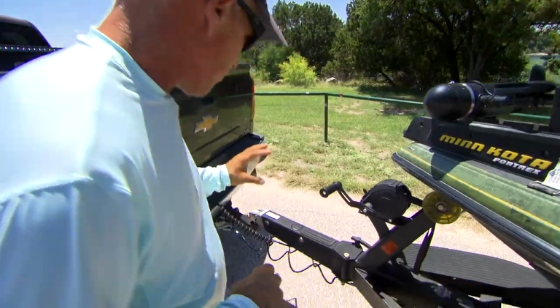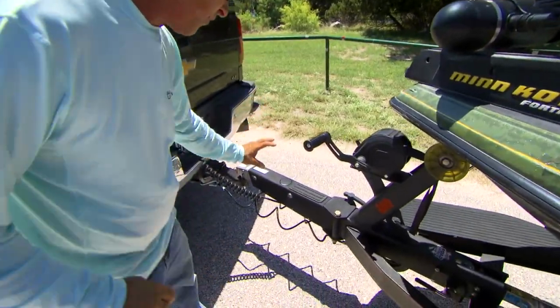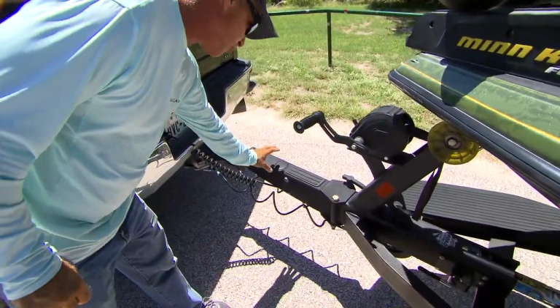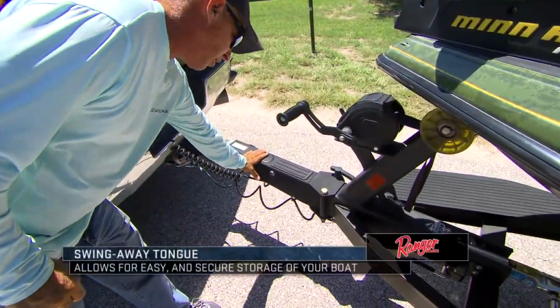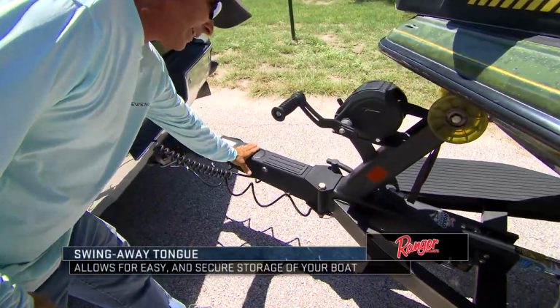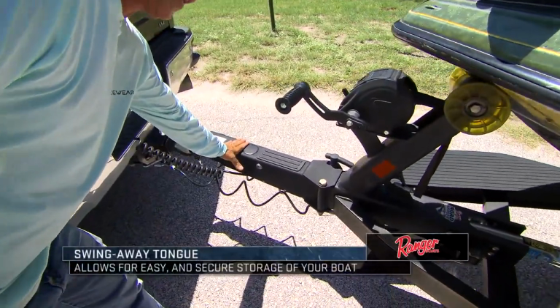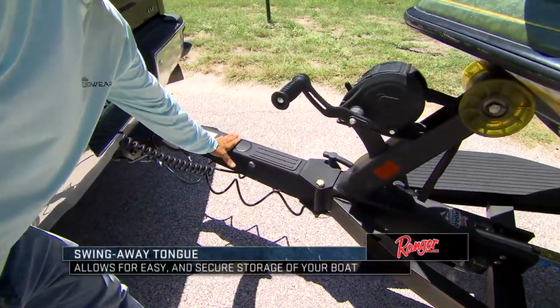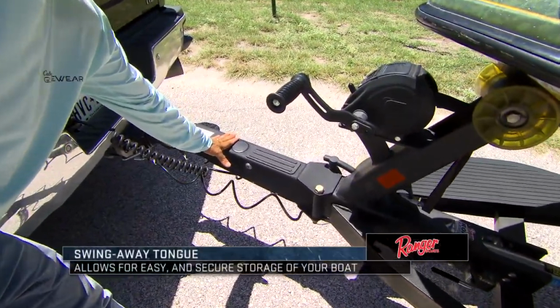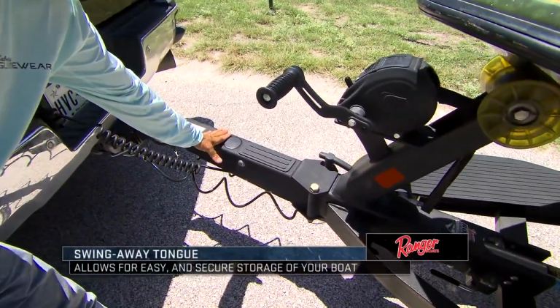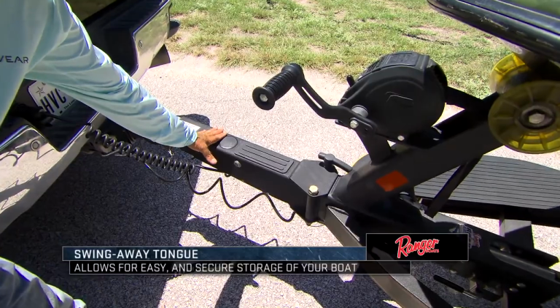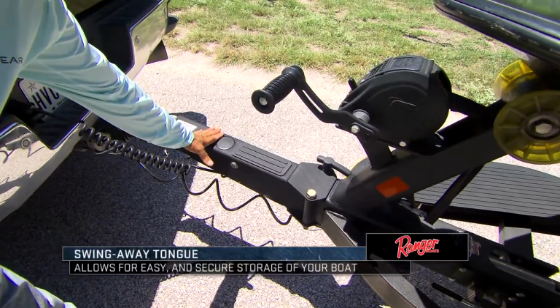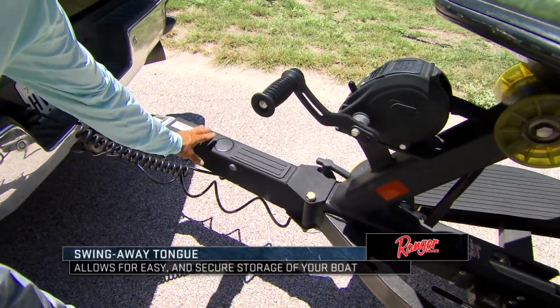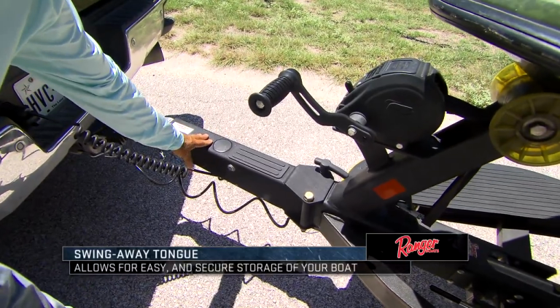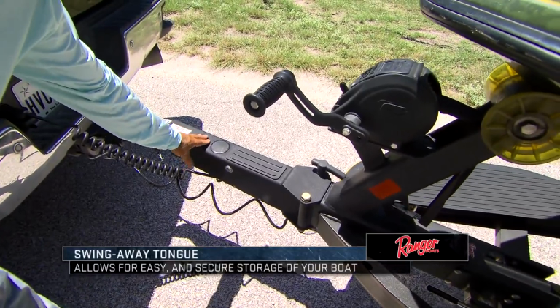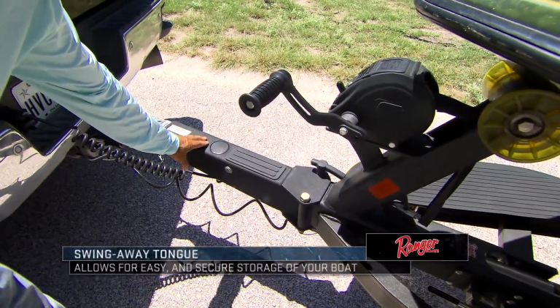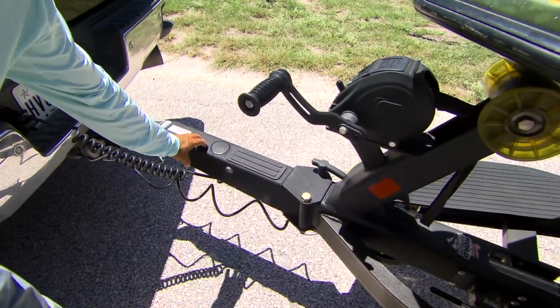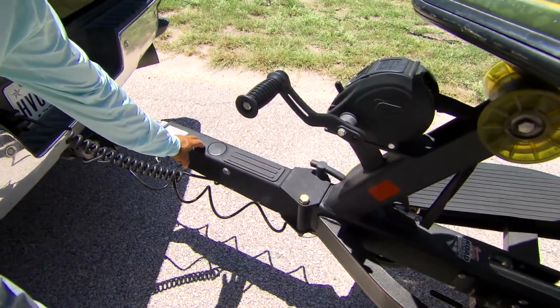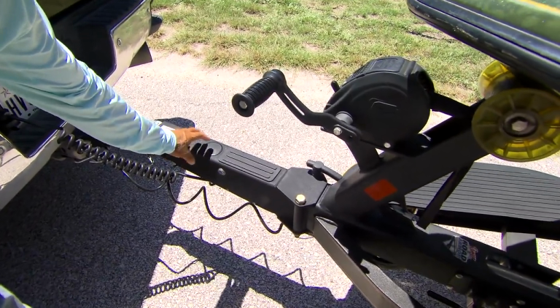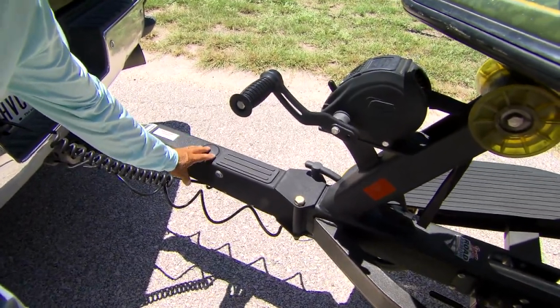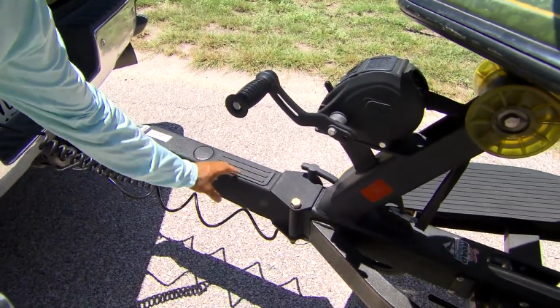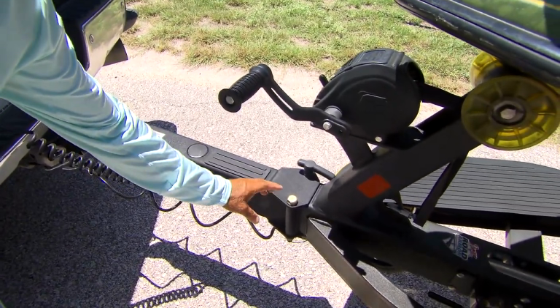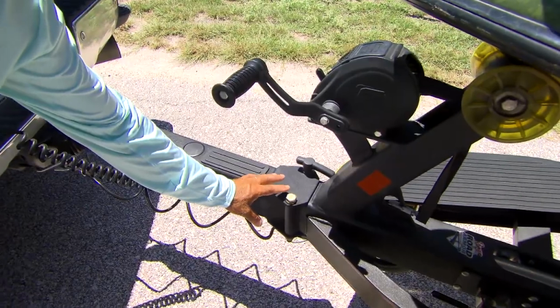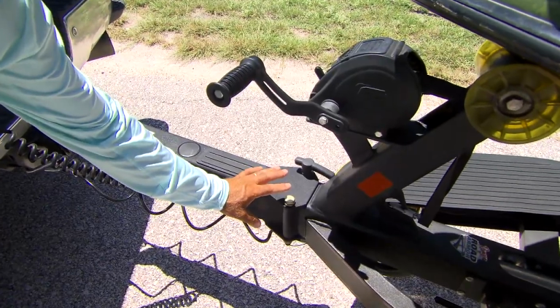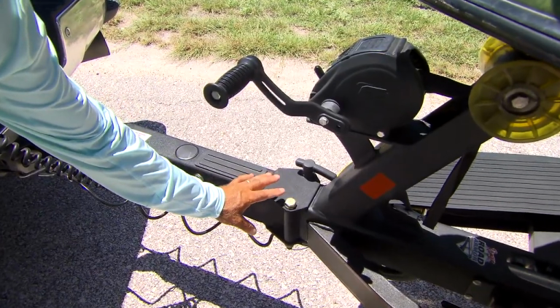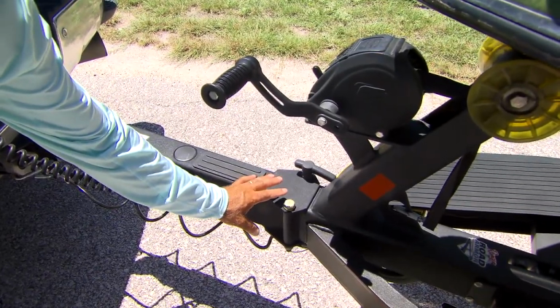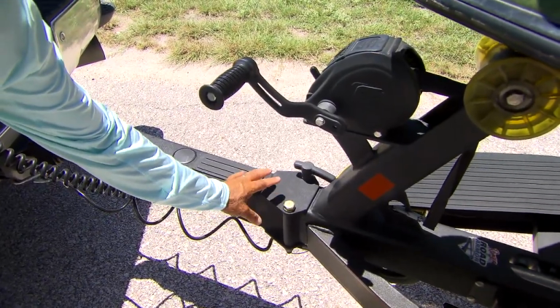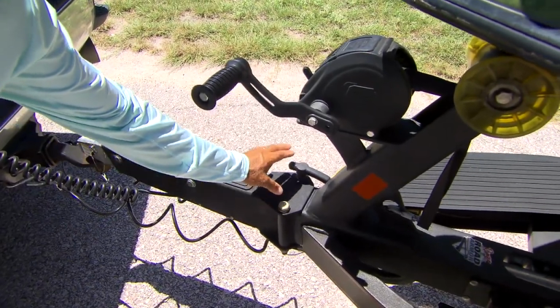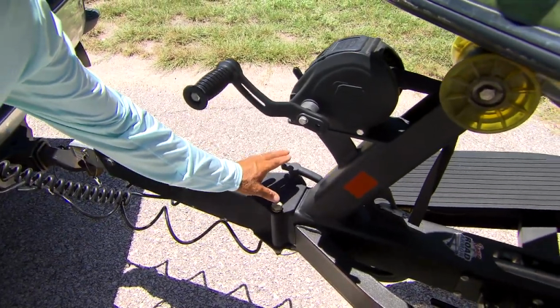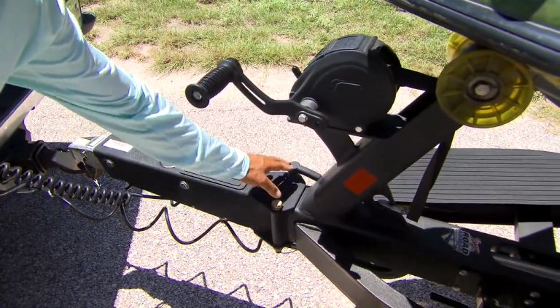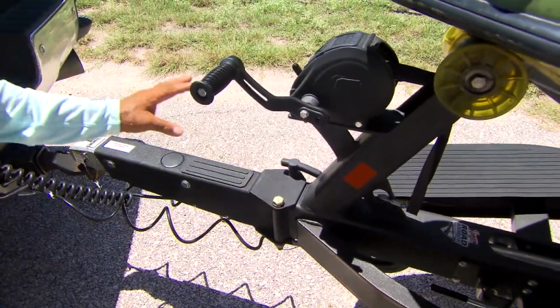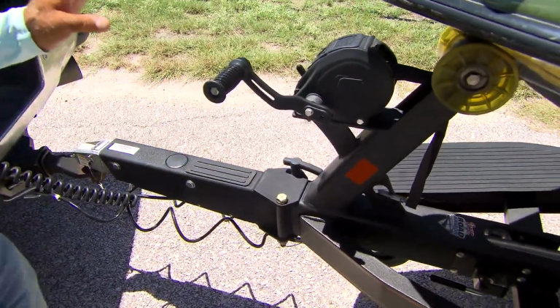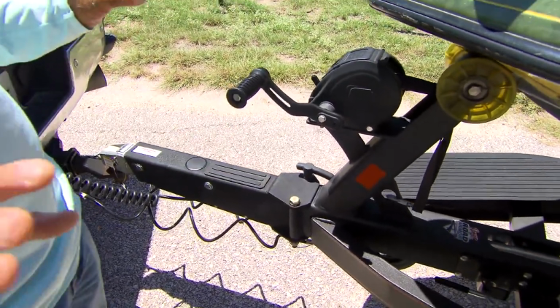First of all, the actual tongue. It's a swing-away tongue, so if you've got a shorter garage that you want to get this boat in, you can do it. You can actually also just cock it to the side and lock it, so nobody can take it.